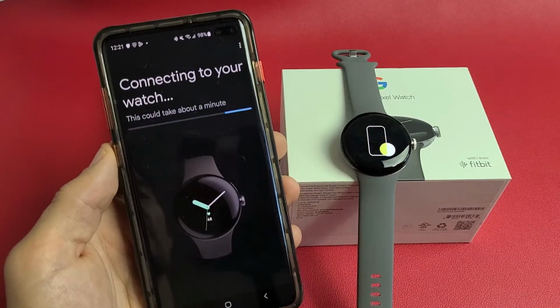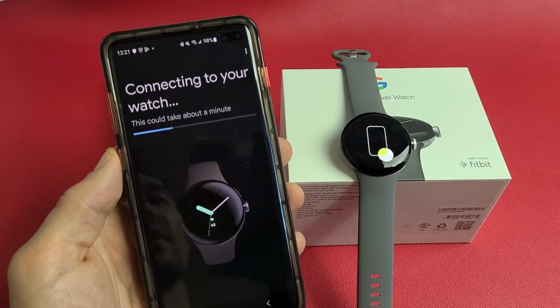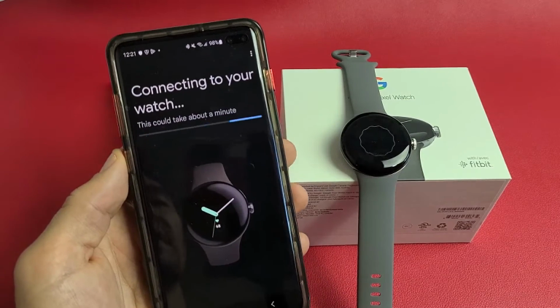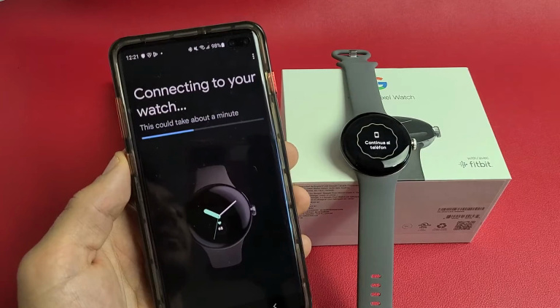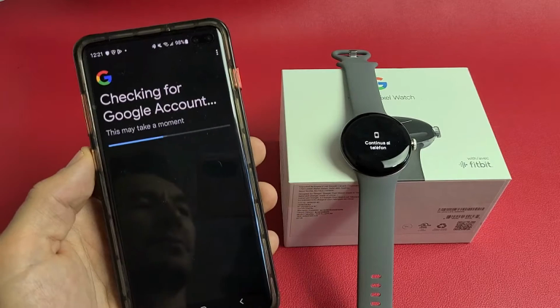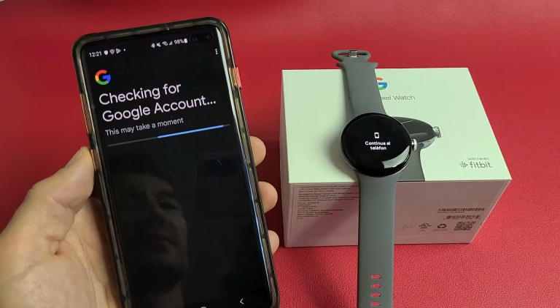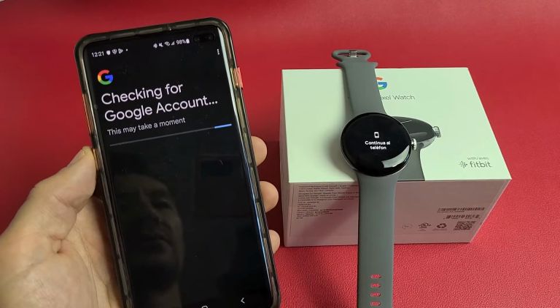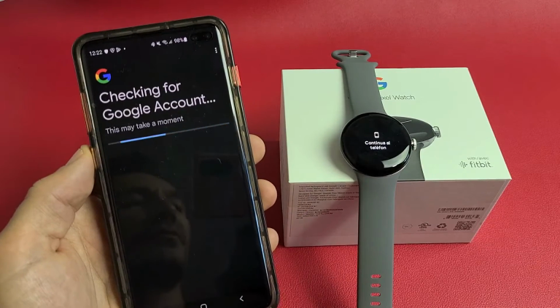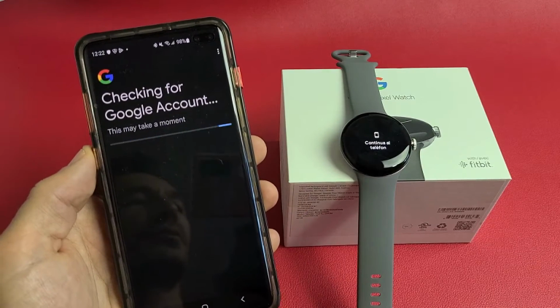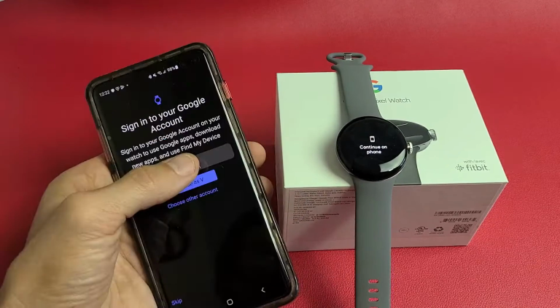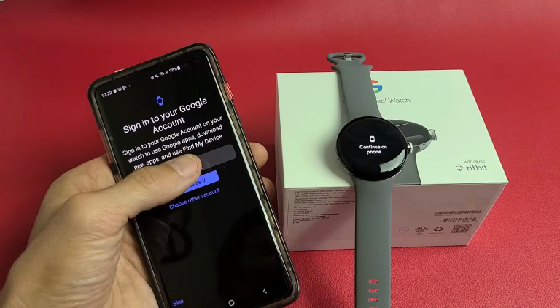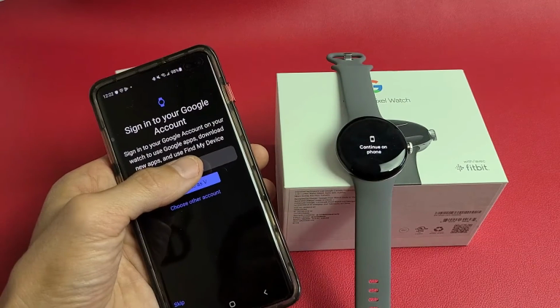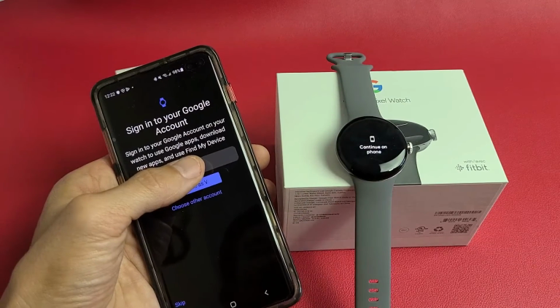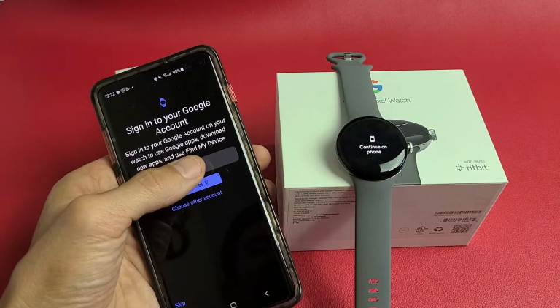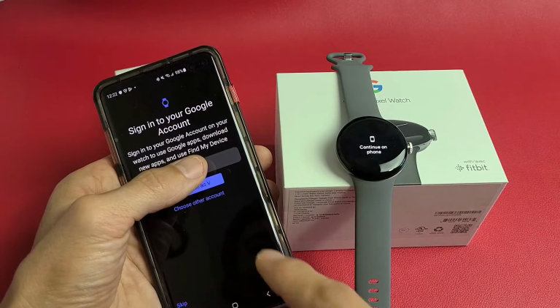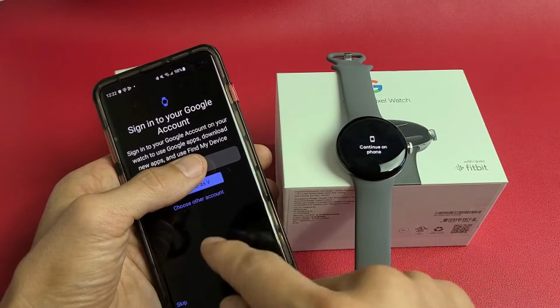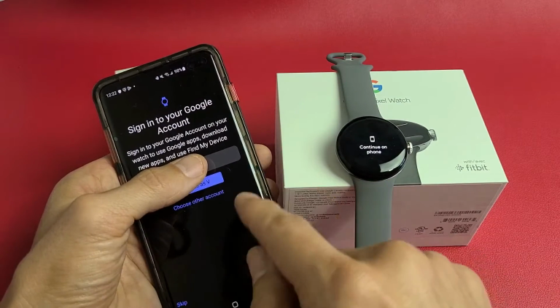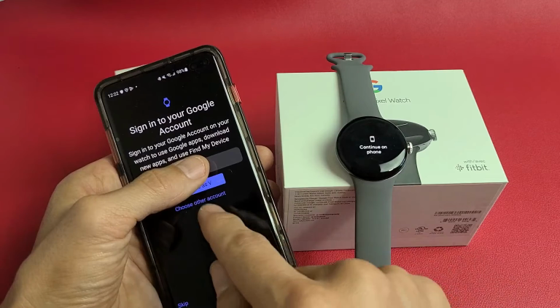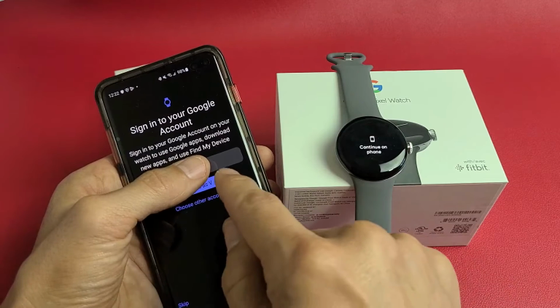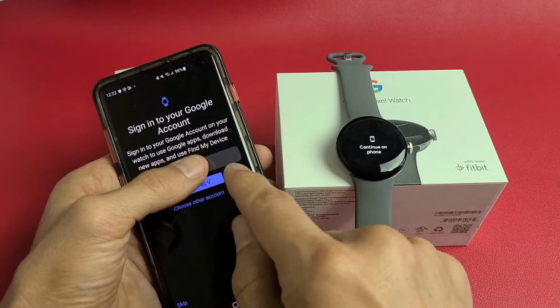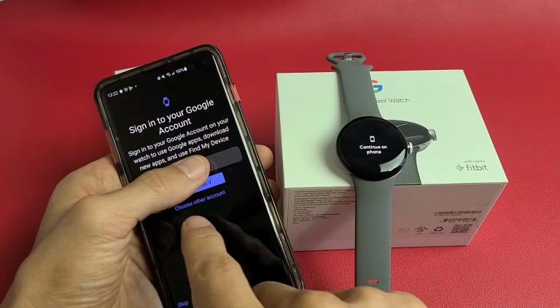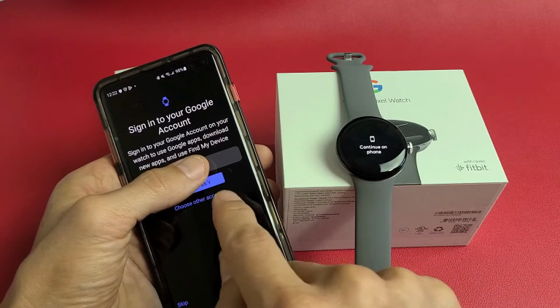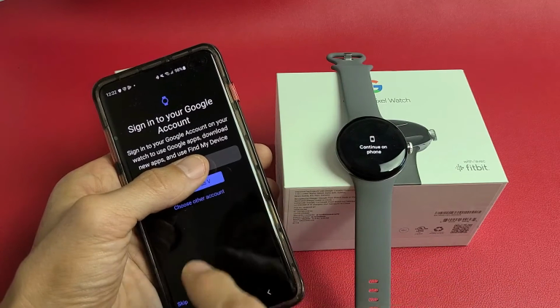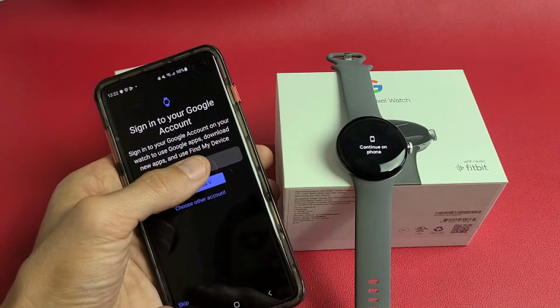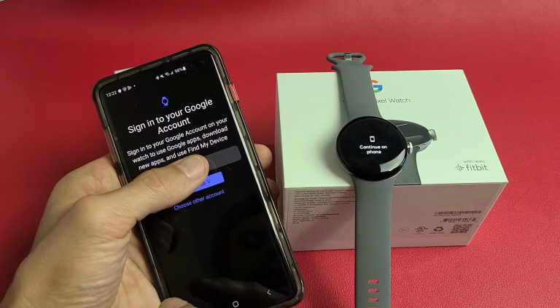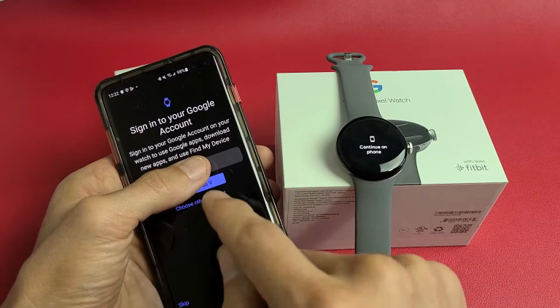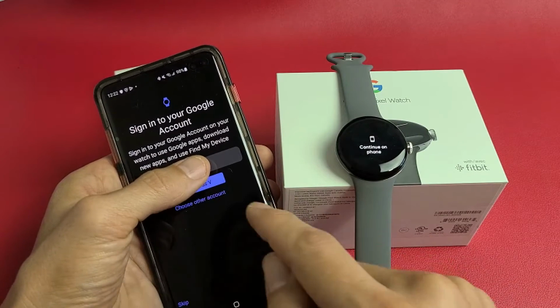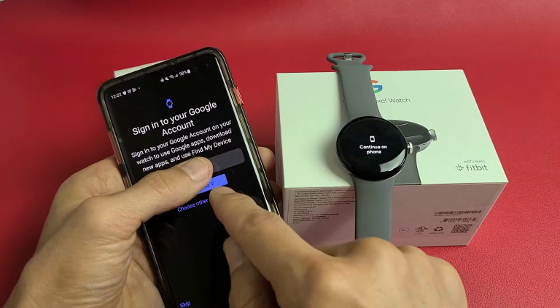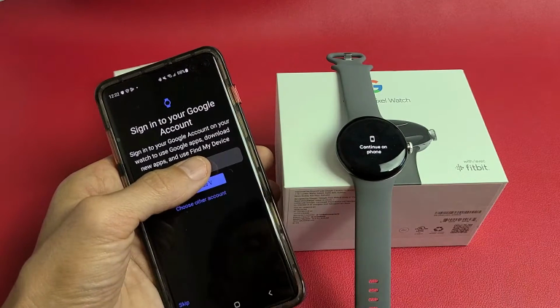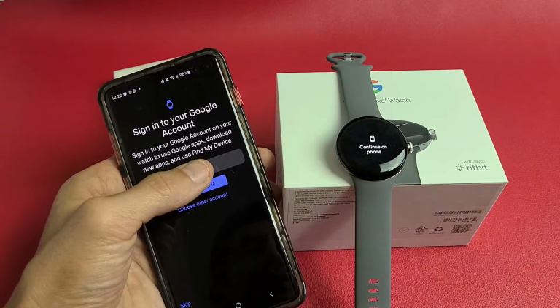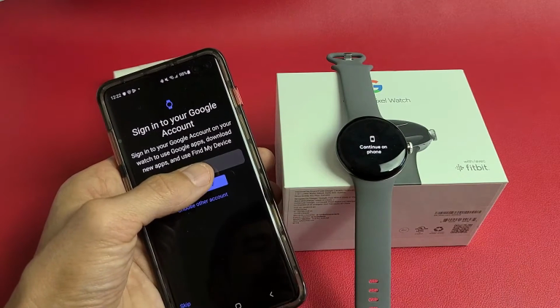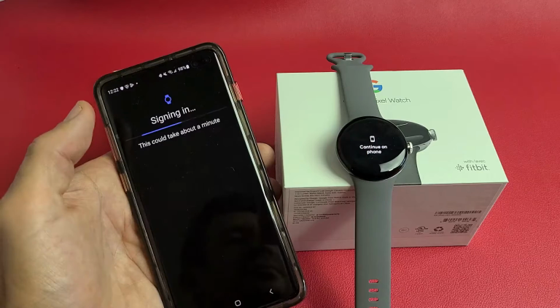Connecting your watch — this may take a minute. It's checking for a Google account. I found one of my email addresses; I can continue with this one, choose another one, or skip it. I'm going to go ahead and sign in using this one.